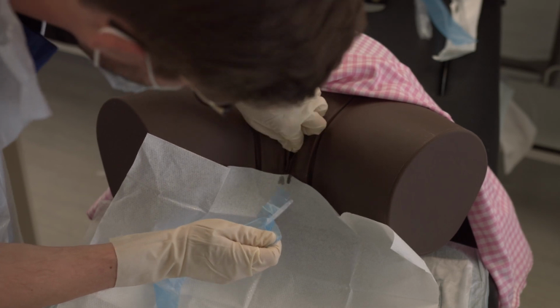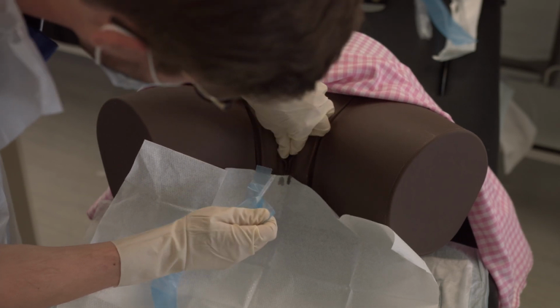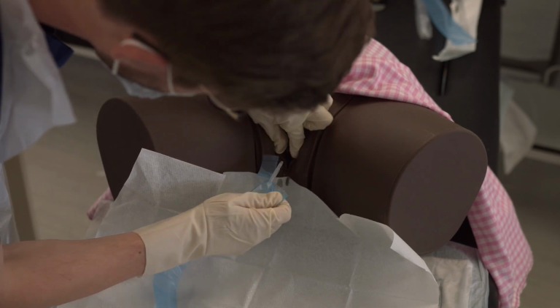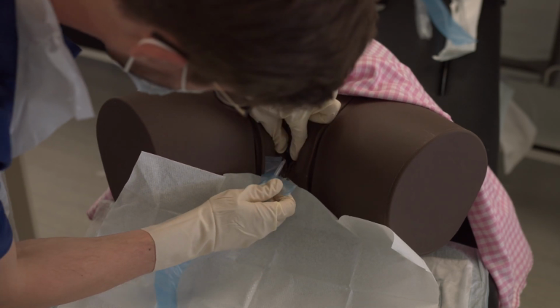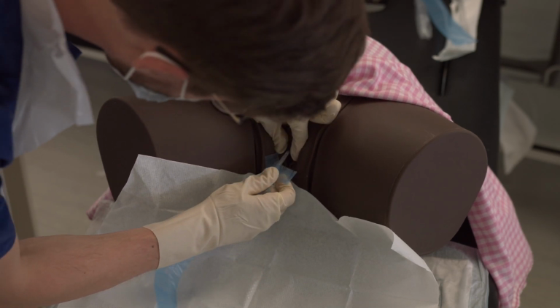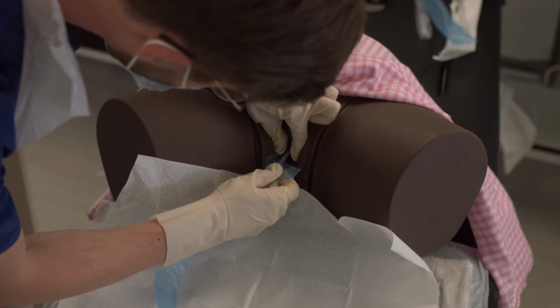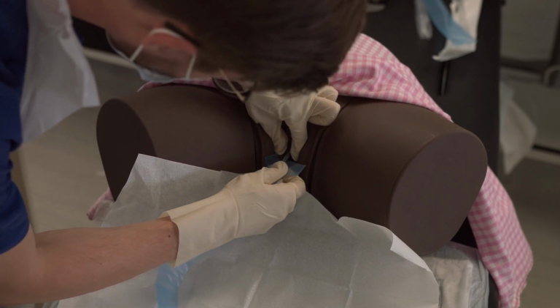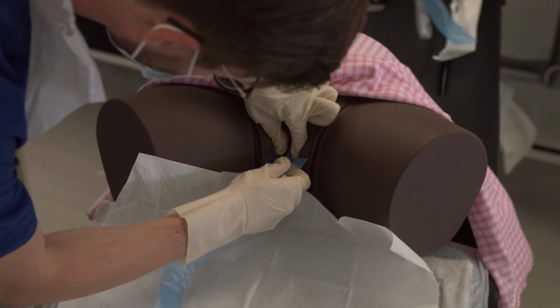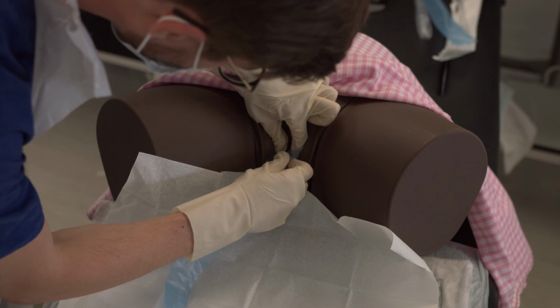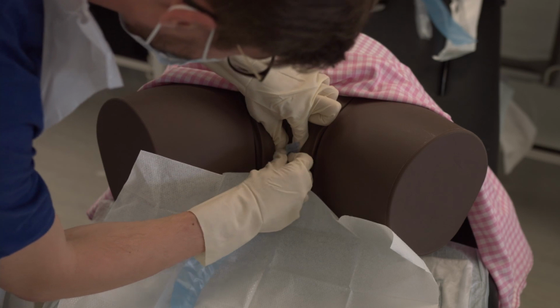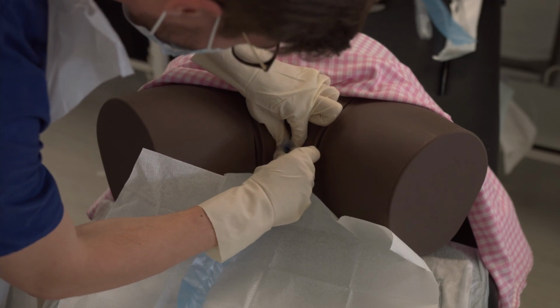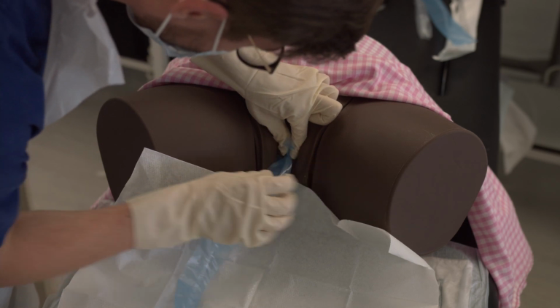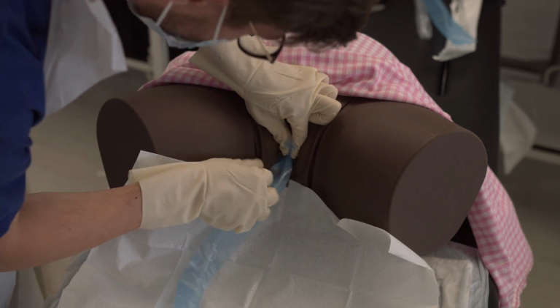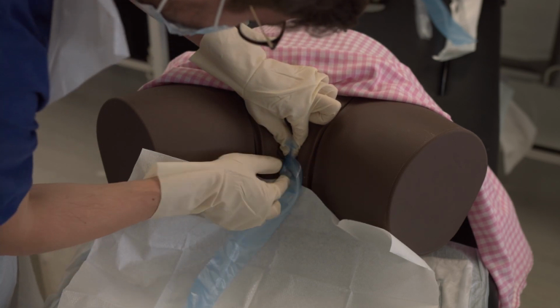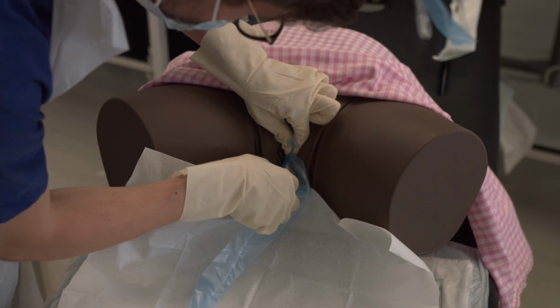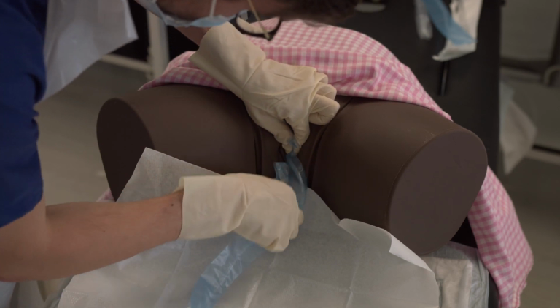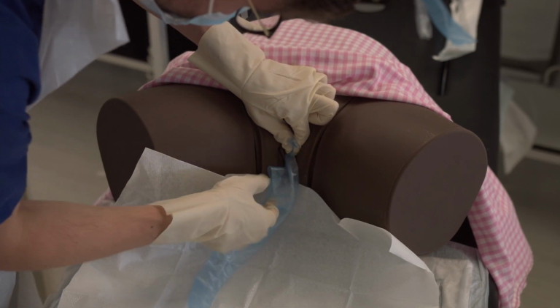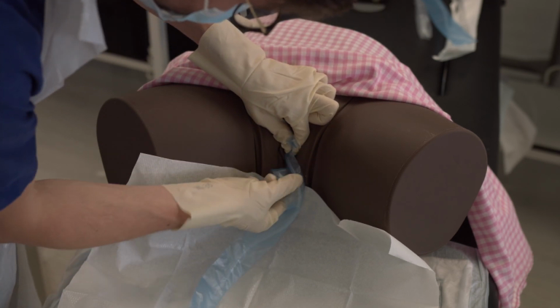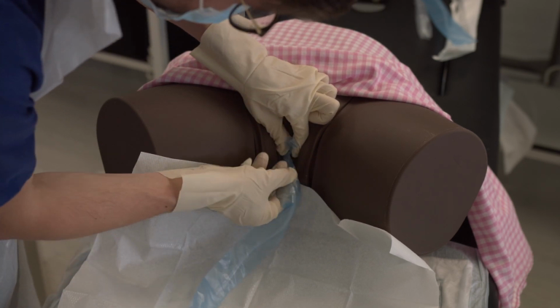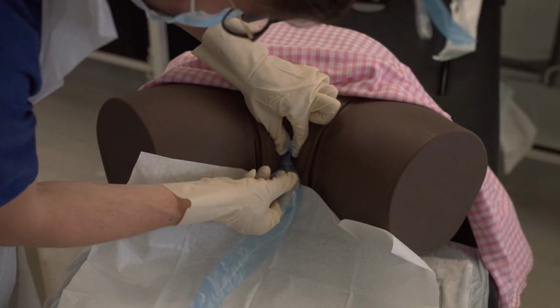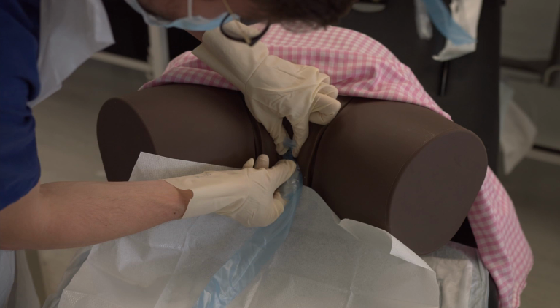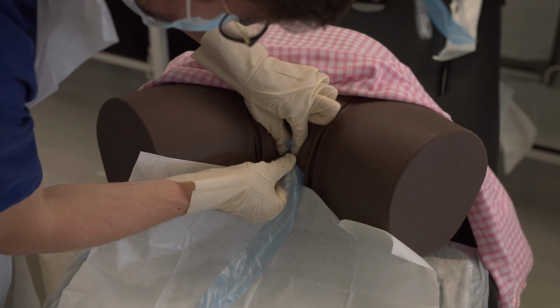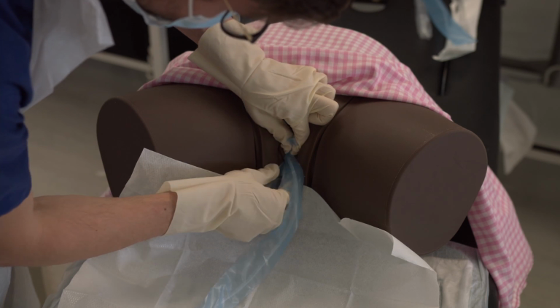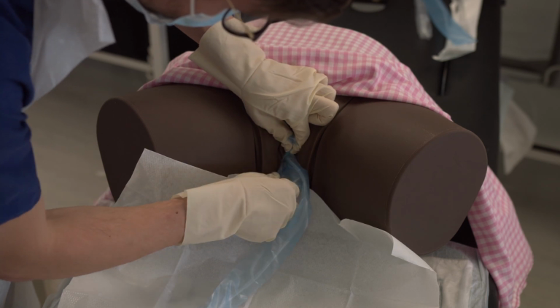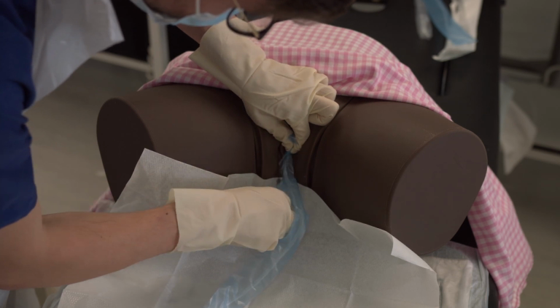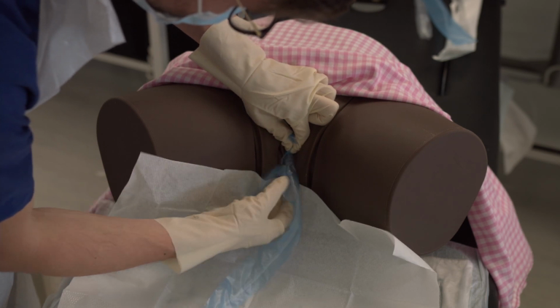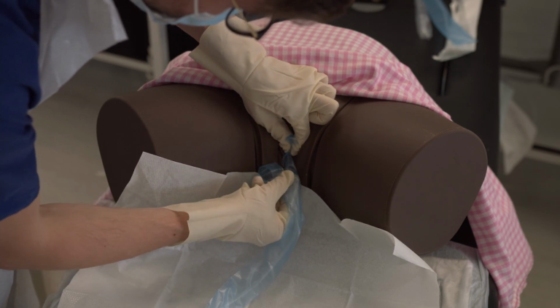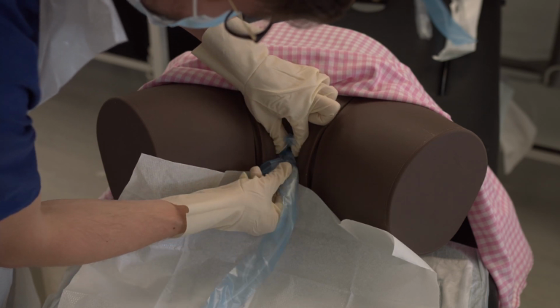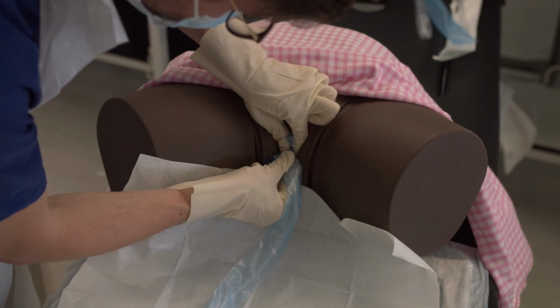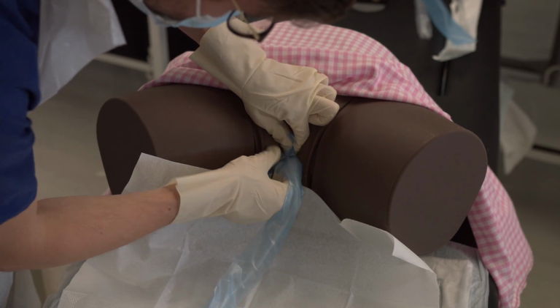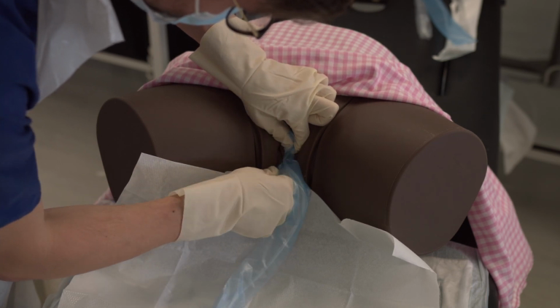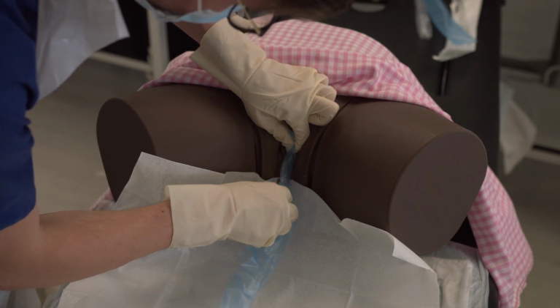Part the labia with your left hand and then insert the tip of the catheter with your right hand. As you insert, the perforated bag should be protecting the catheter from contamination. Rip open the bag with both hands as you insert.